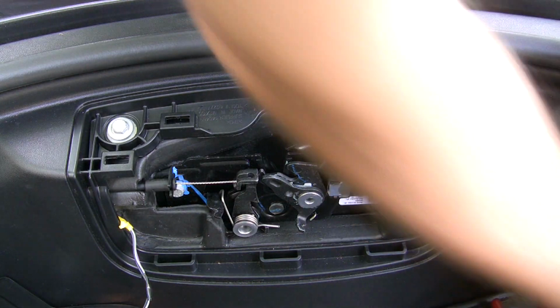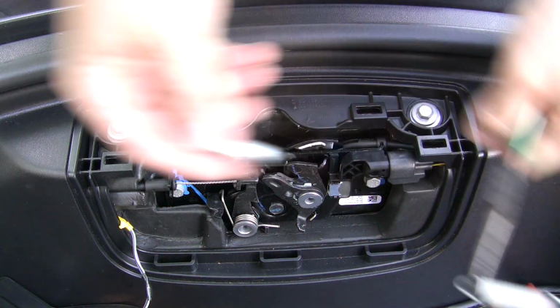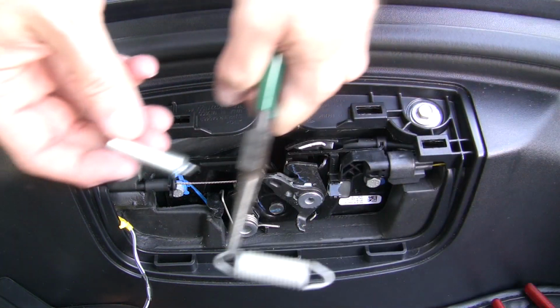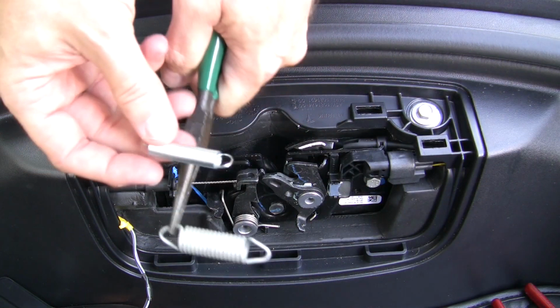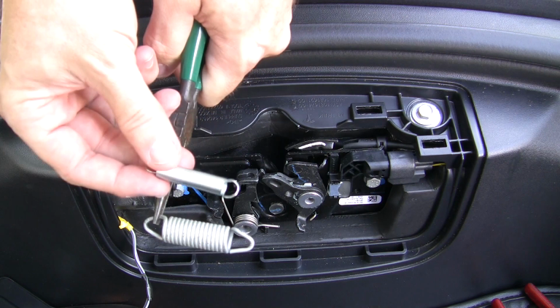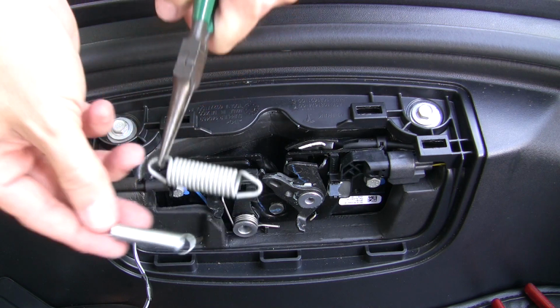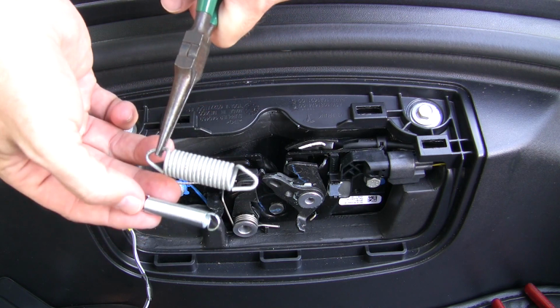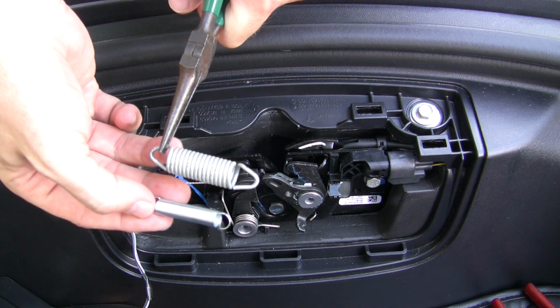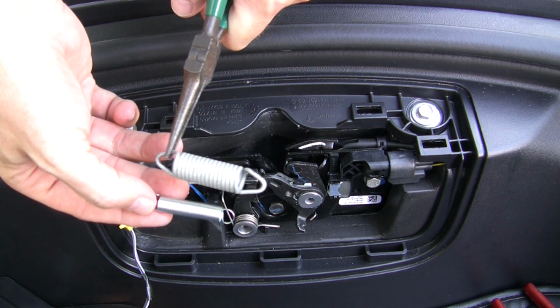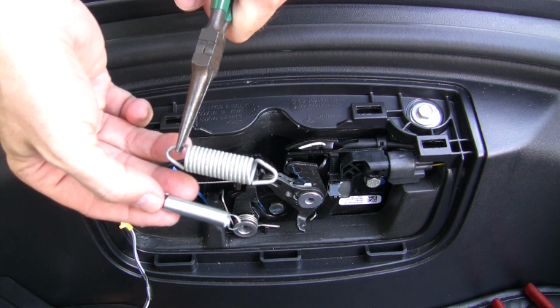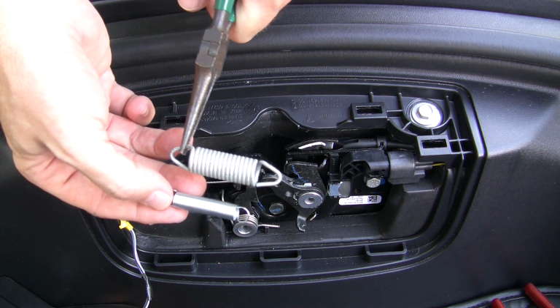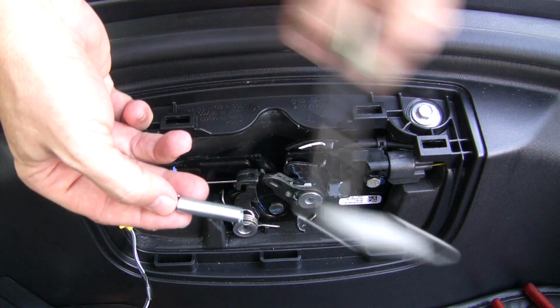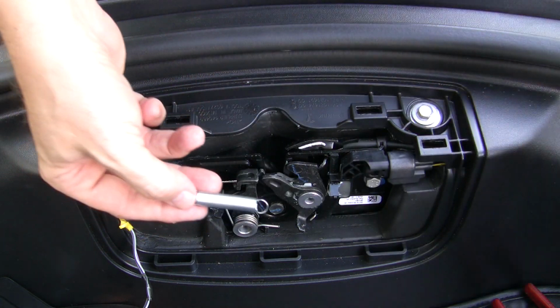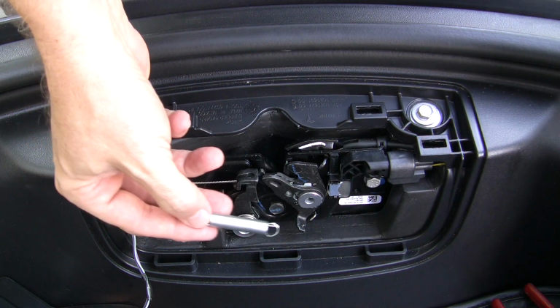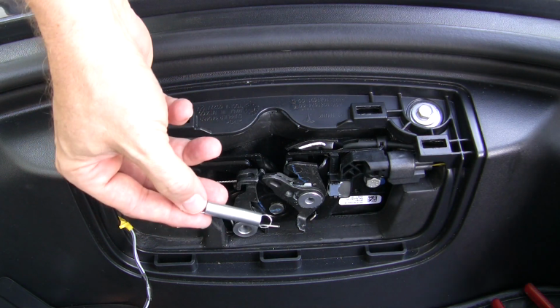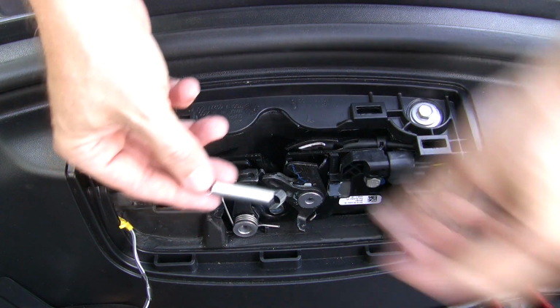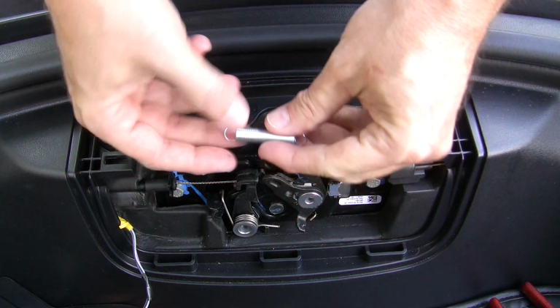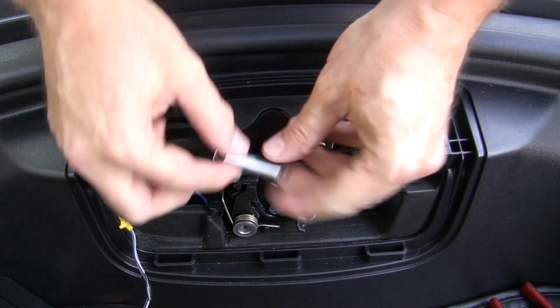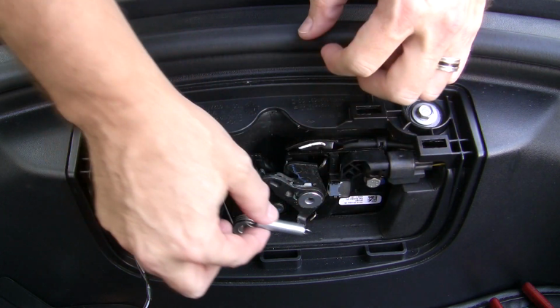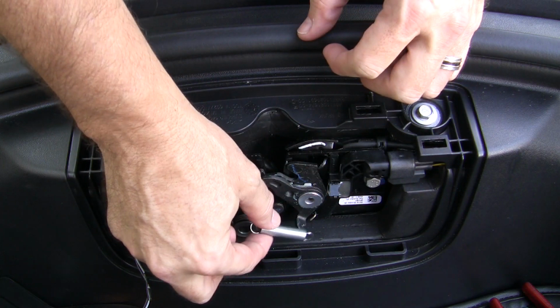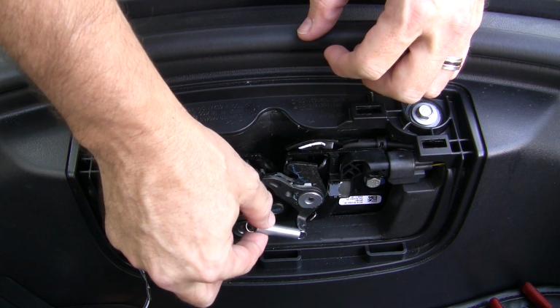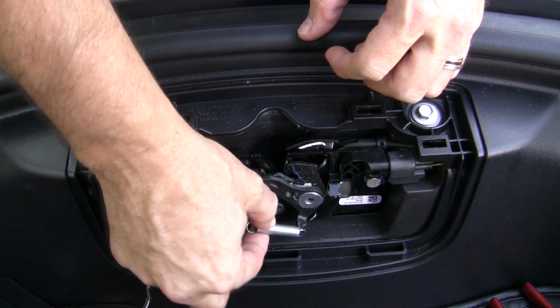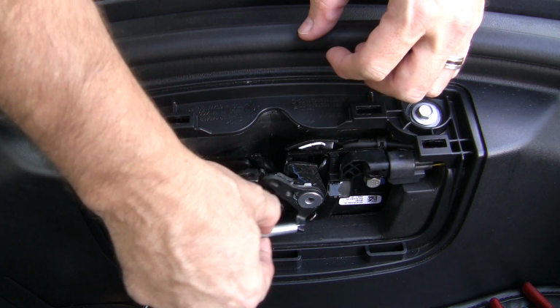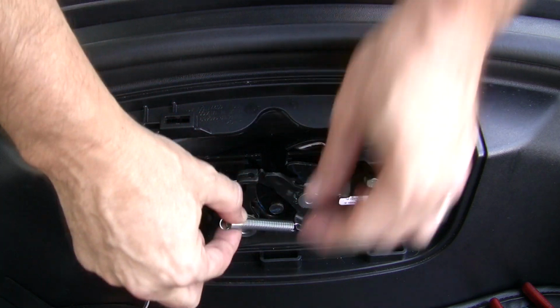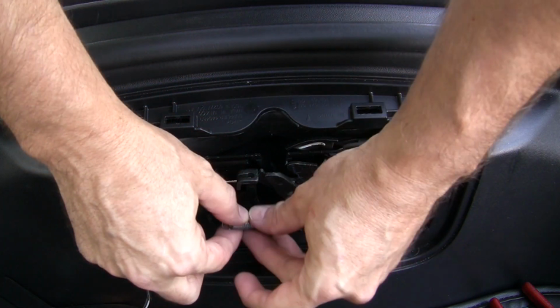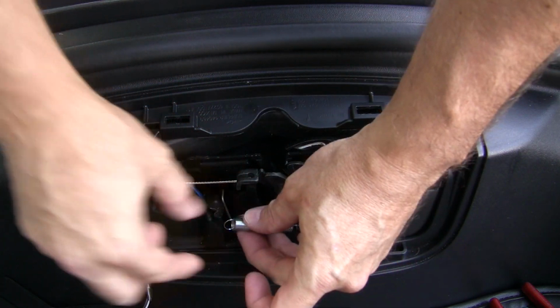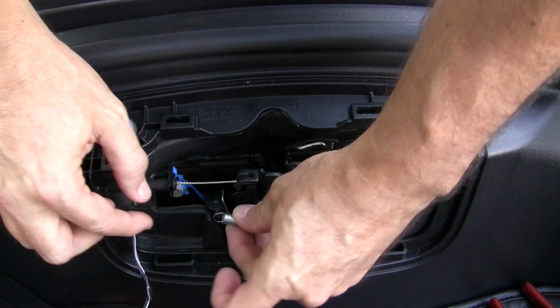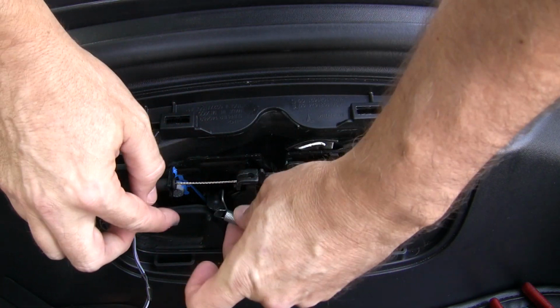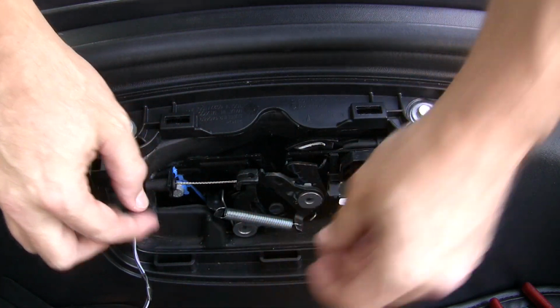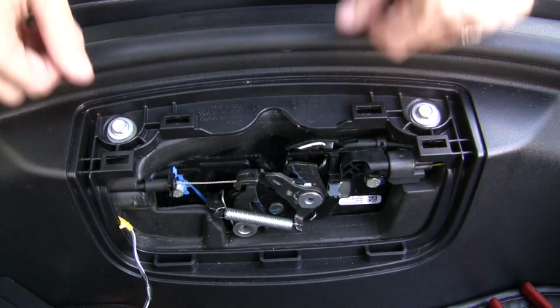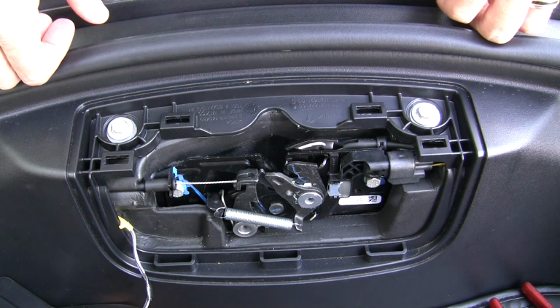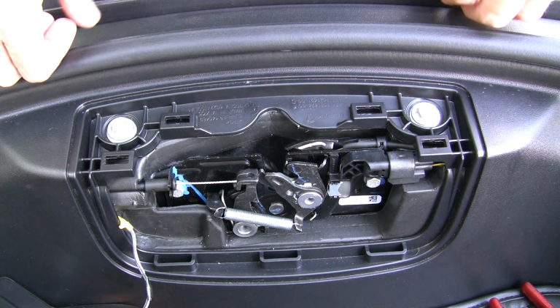This is how the old spring compares to the new spring. Now simply pull the new spring over one end and stretch it over to the other metal hook. You can do this without using any tools.